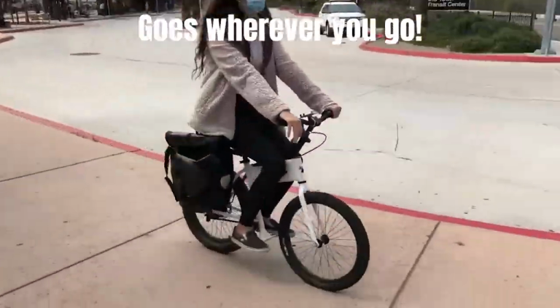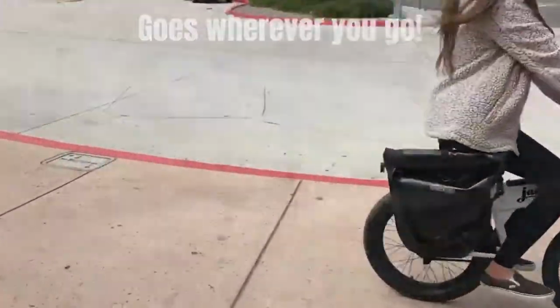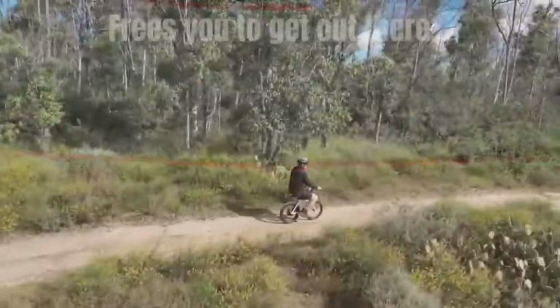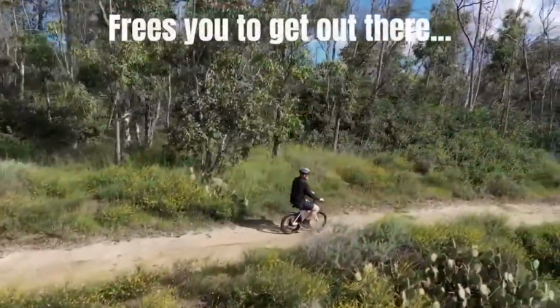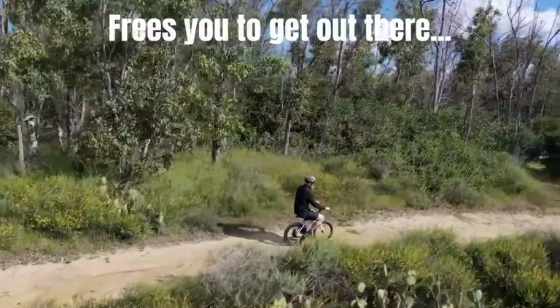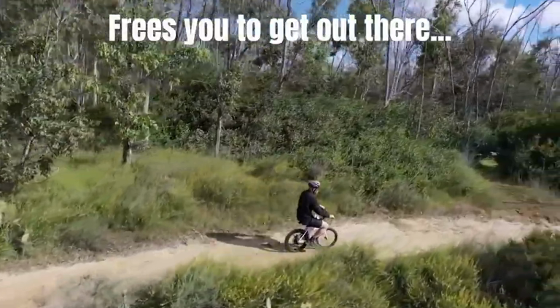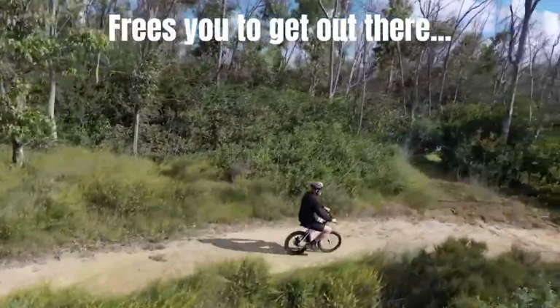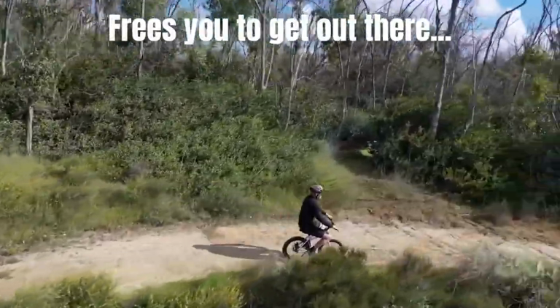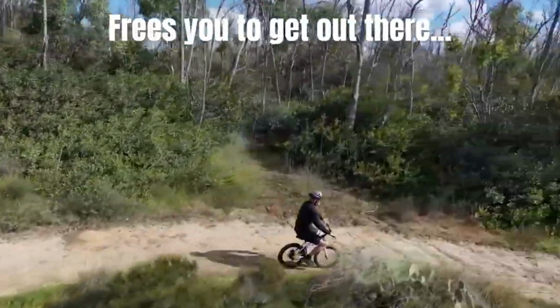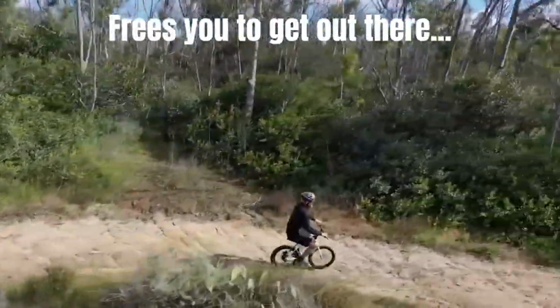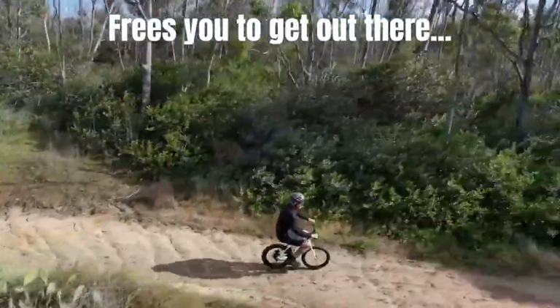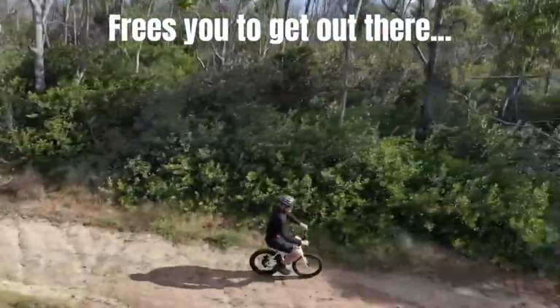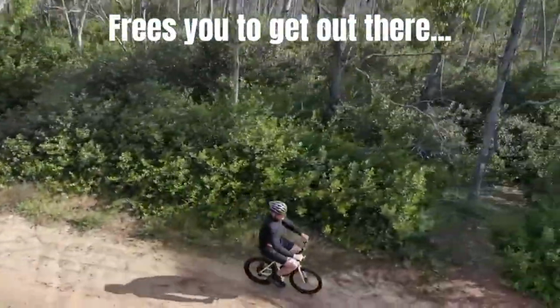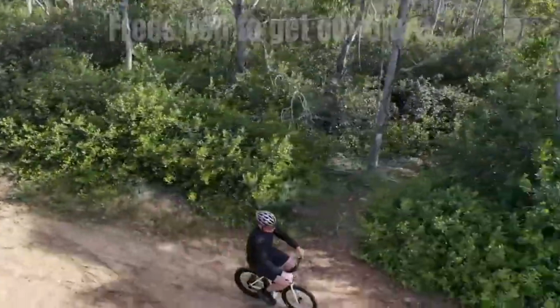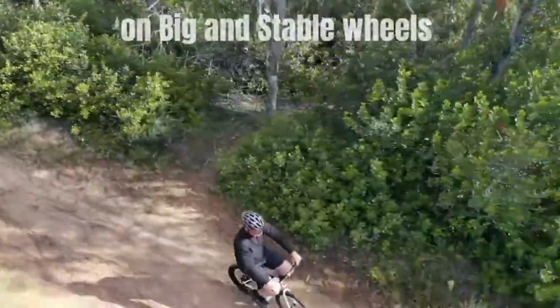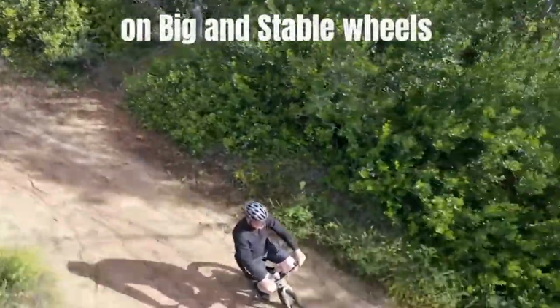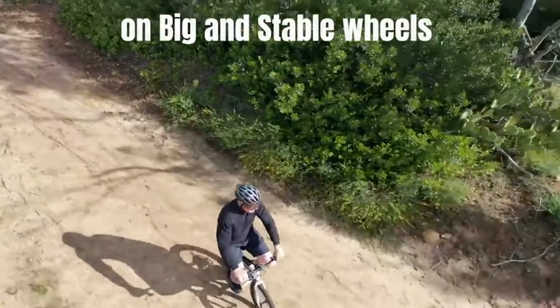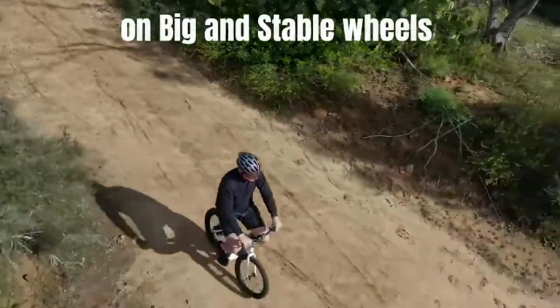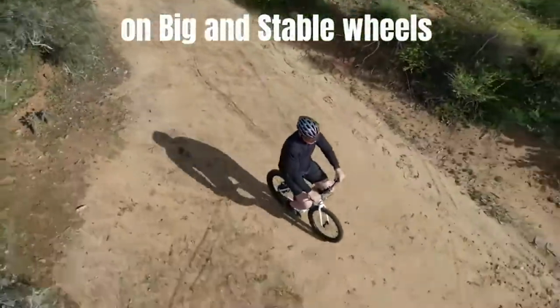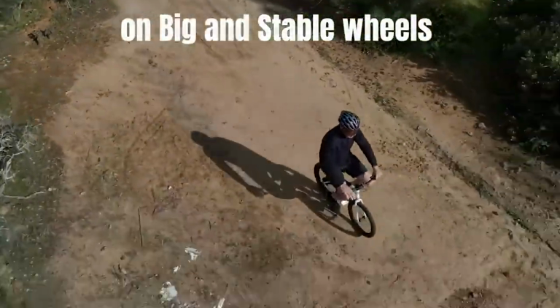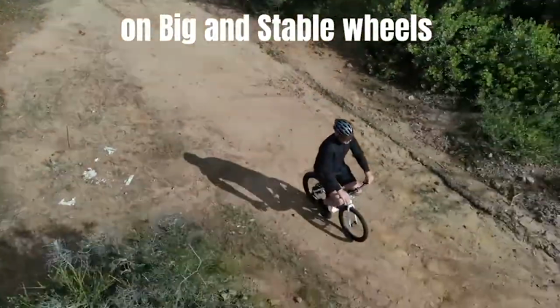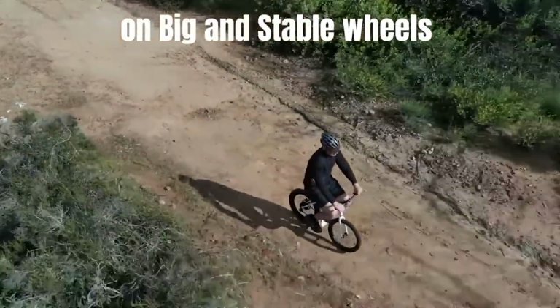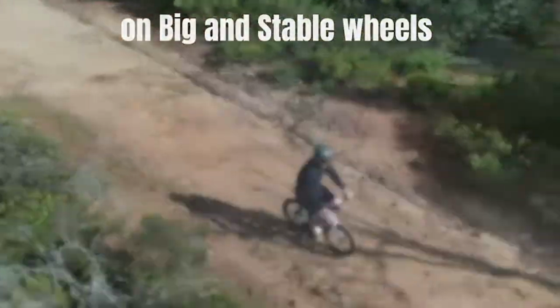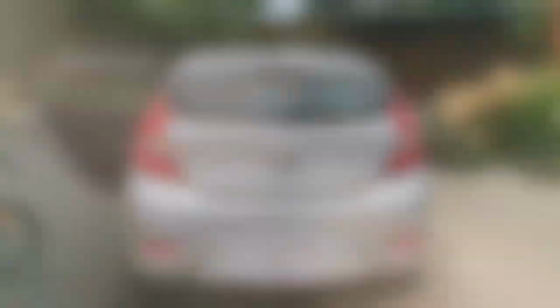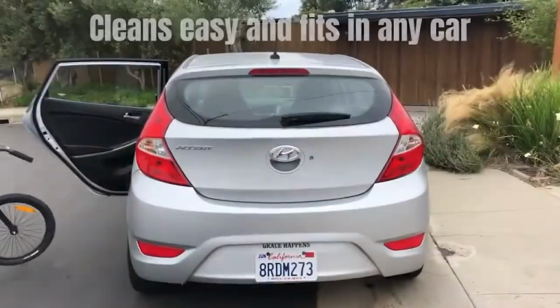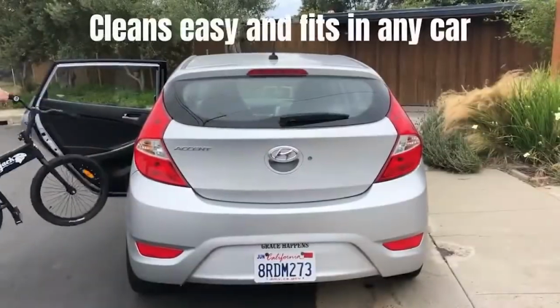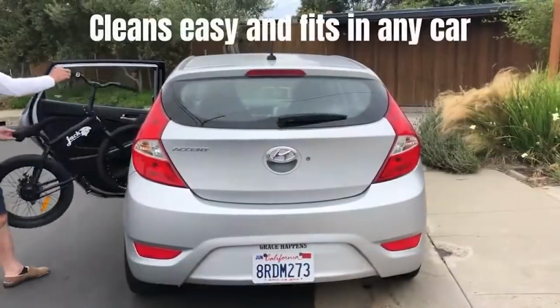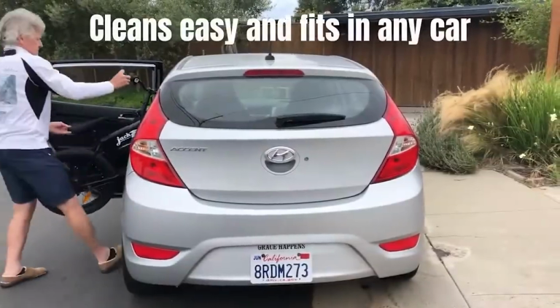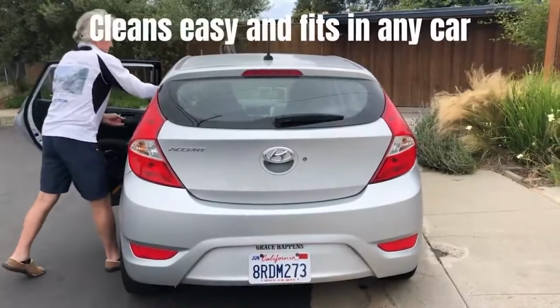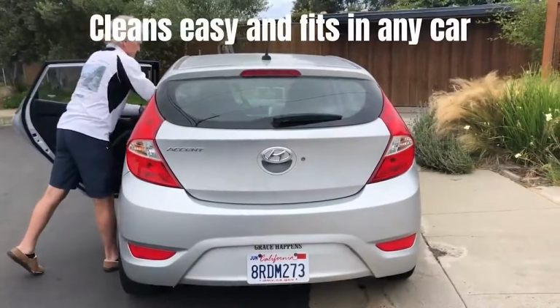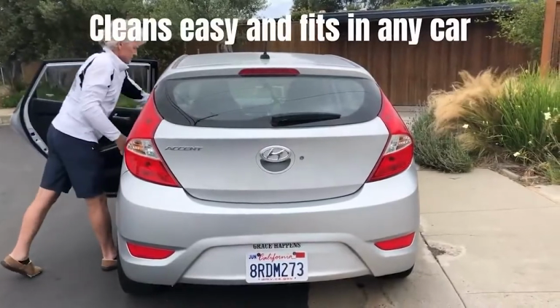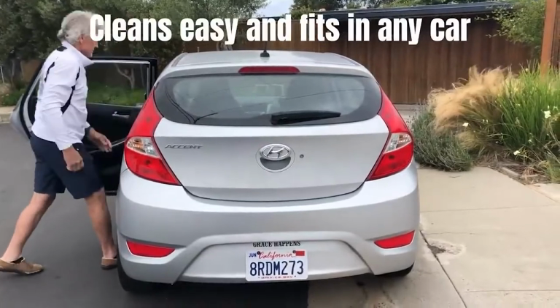Jackrabbit loves to take you outdoors. Big treaded wheels handle trails with ease. Use its electric power with your legs to hike up the steepest hills. Designed to fit in any car with ease — just throw it in, step right off, and walk.